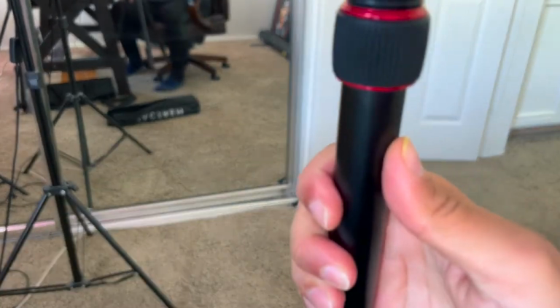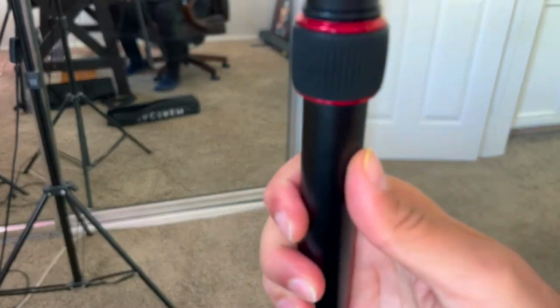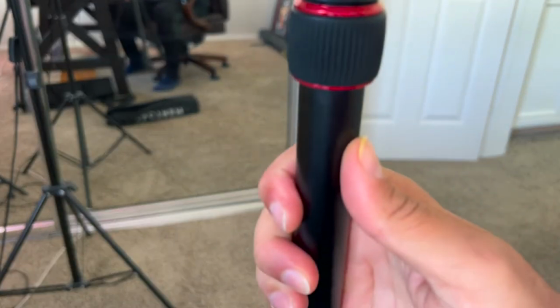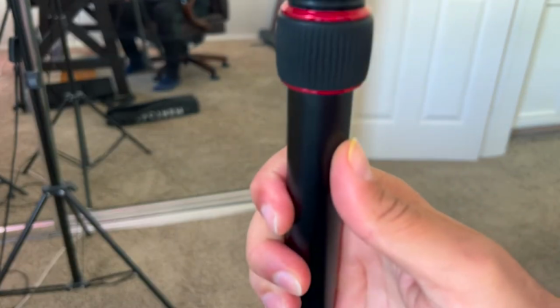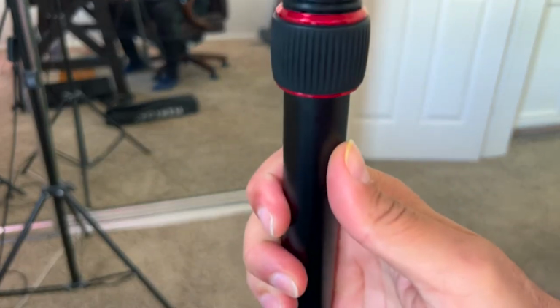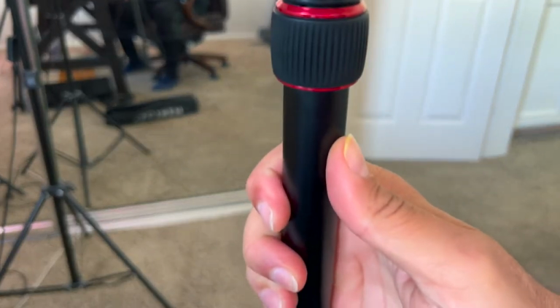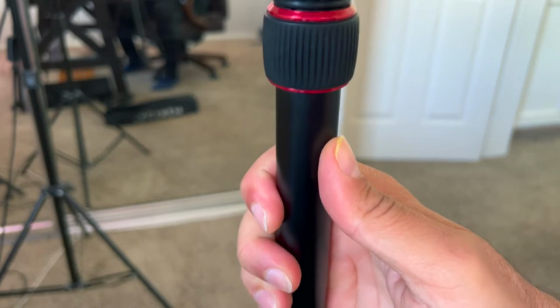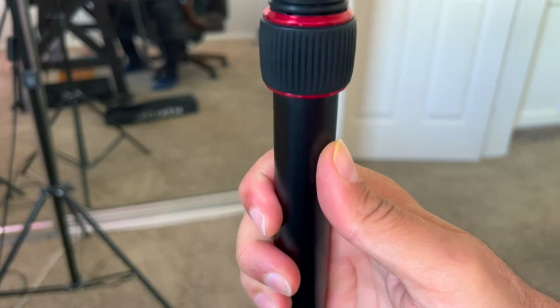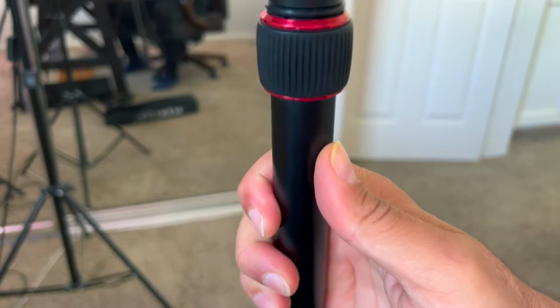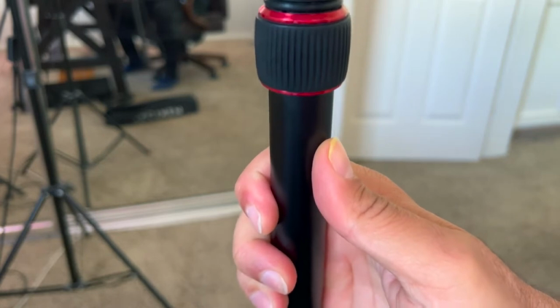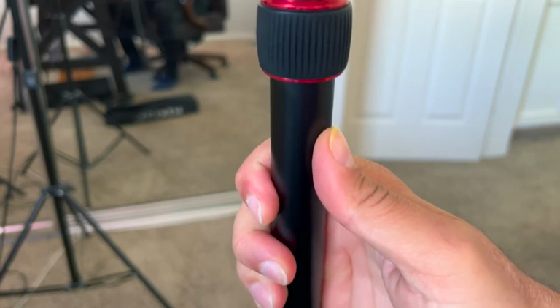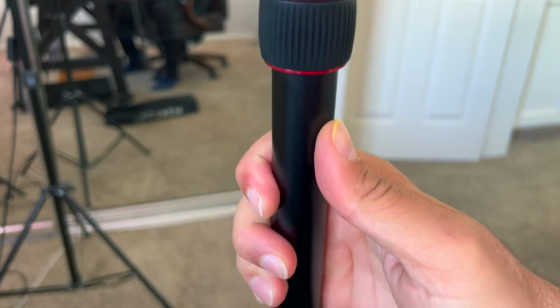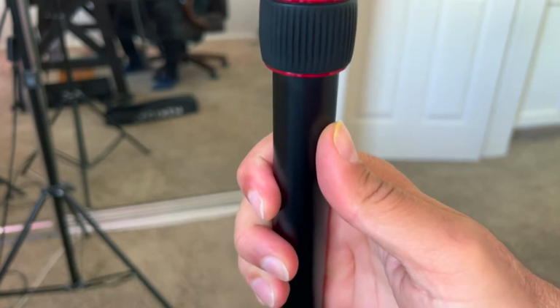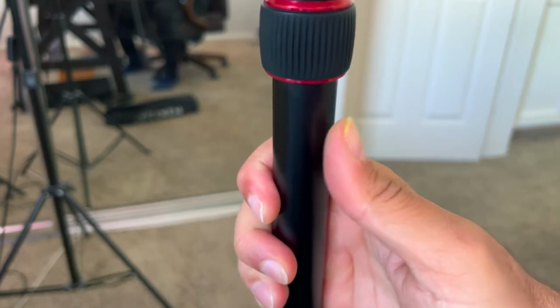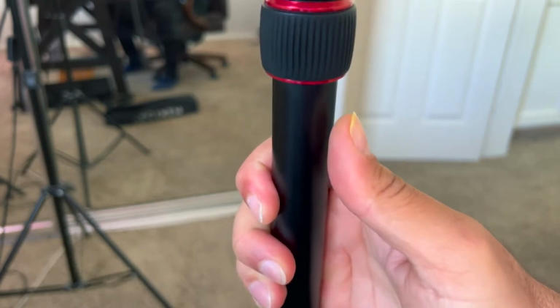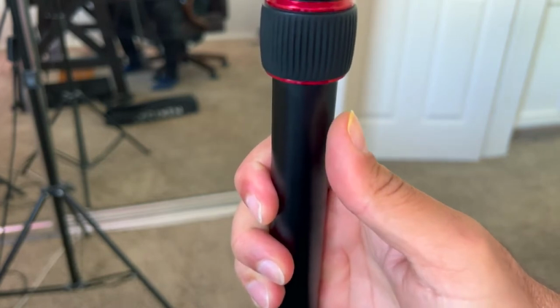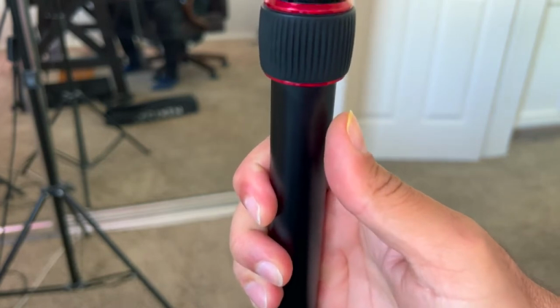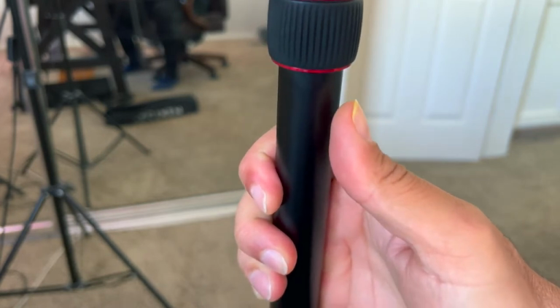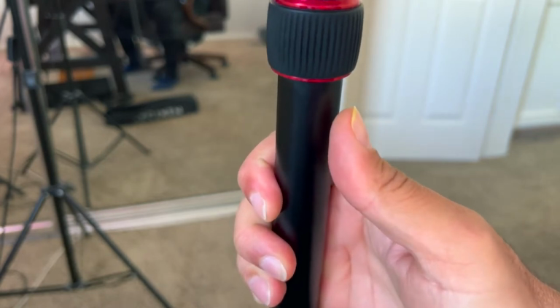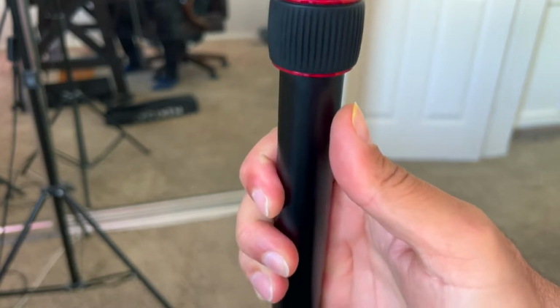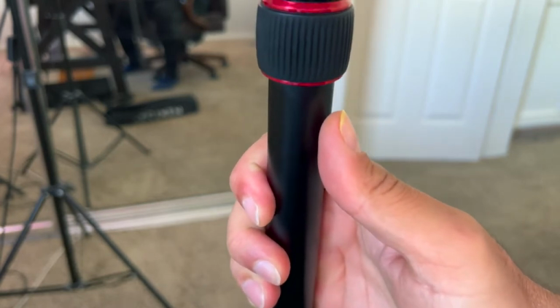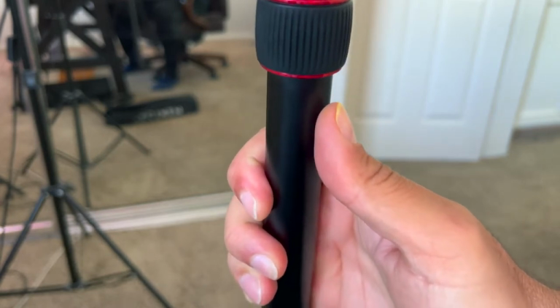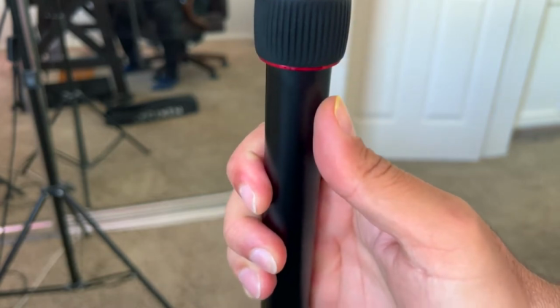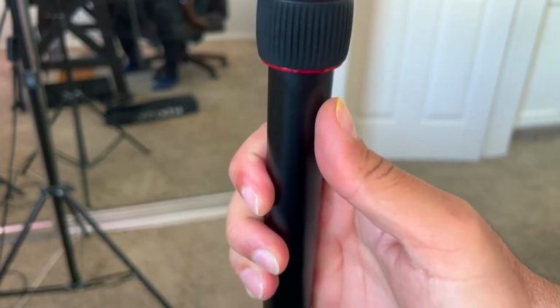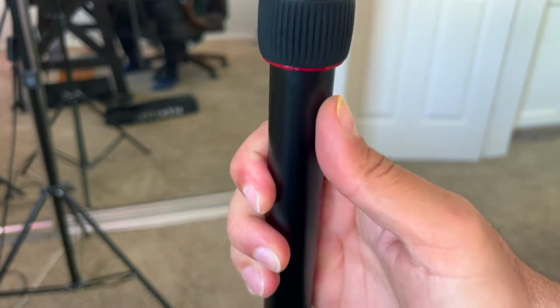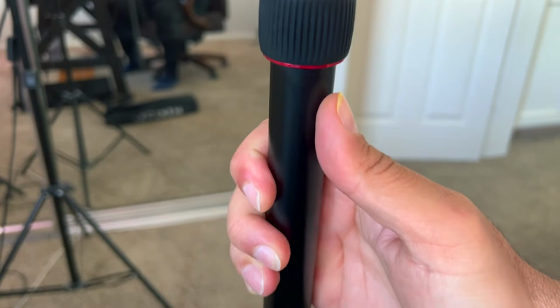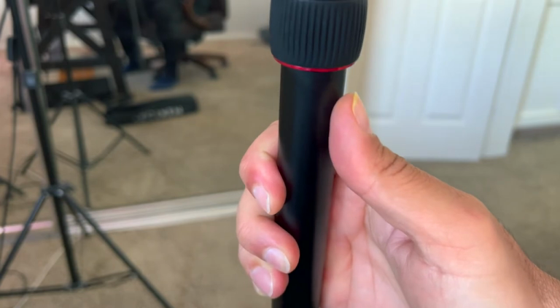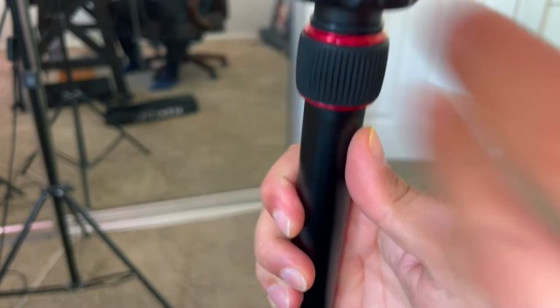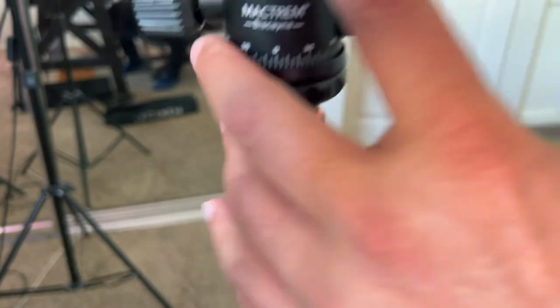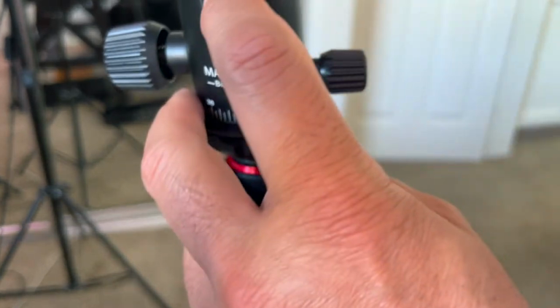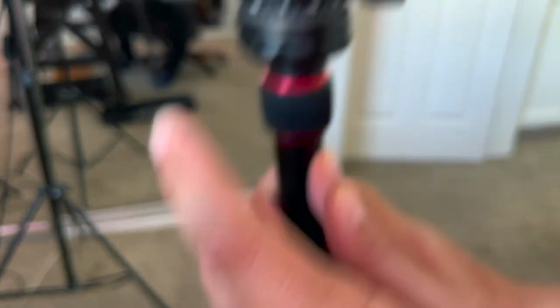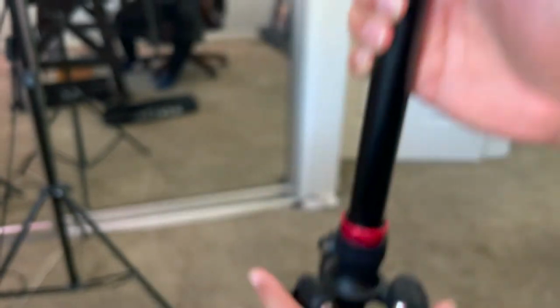It's practically titanium. It's very lightweight, high quality. It's got that metal ball right there.